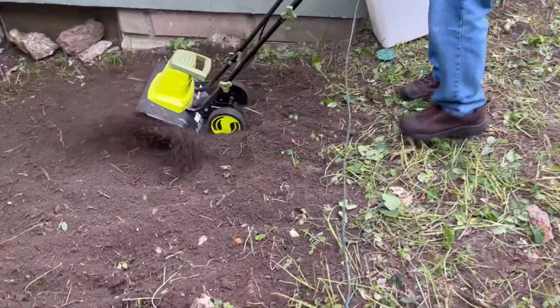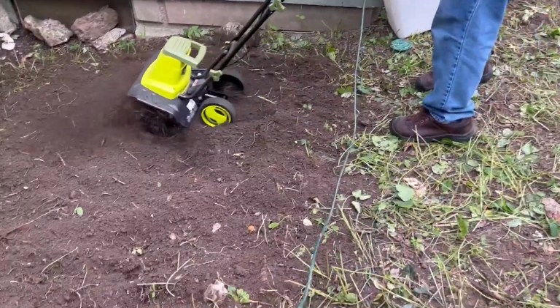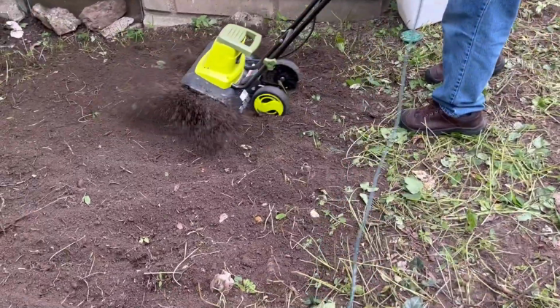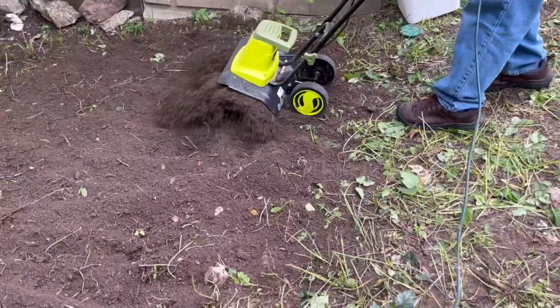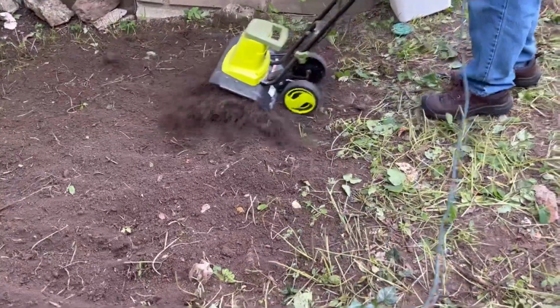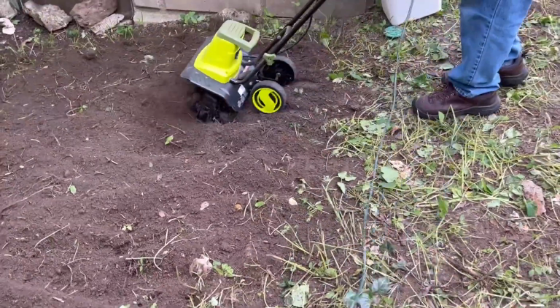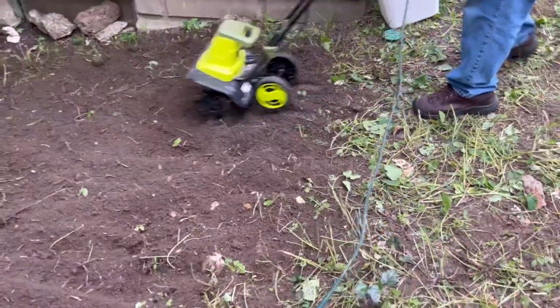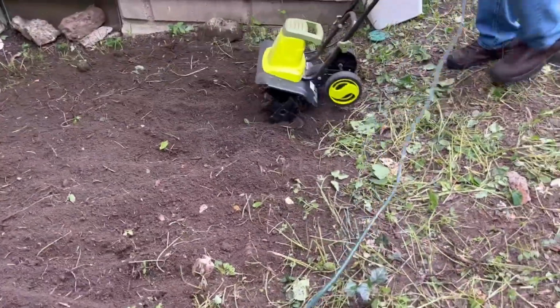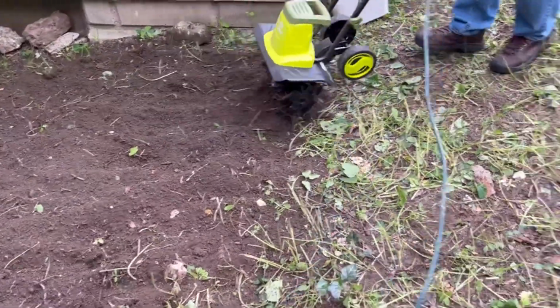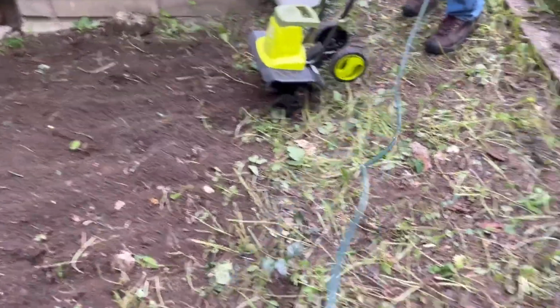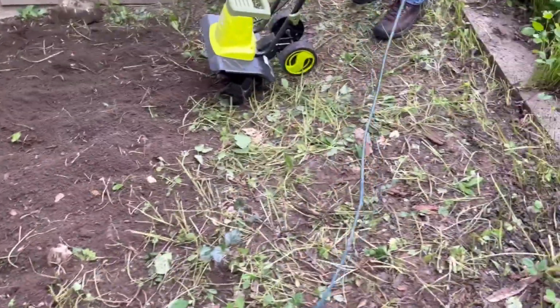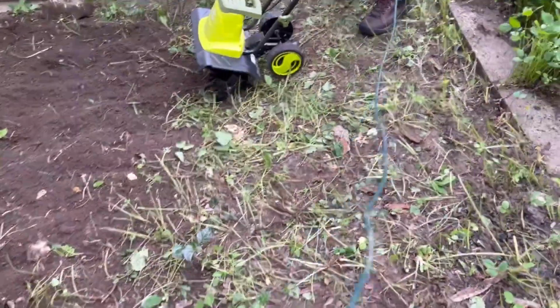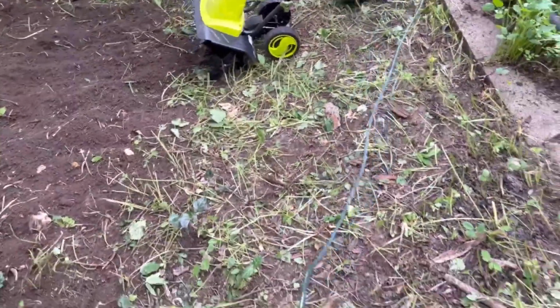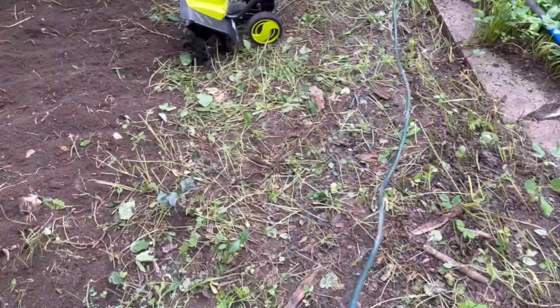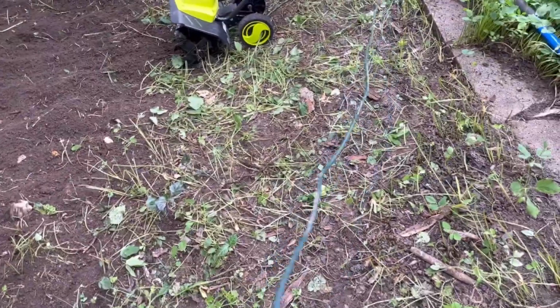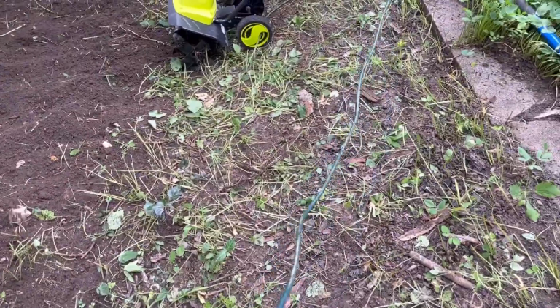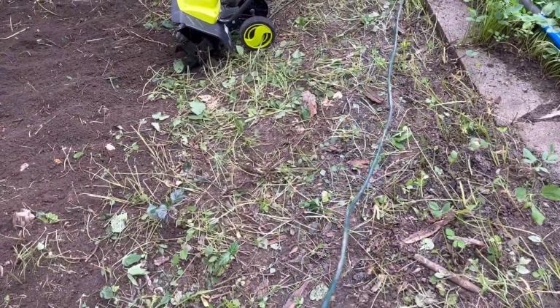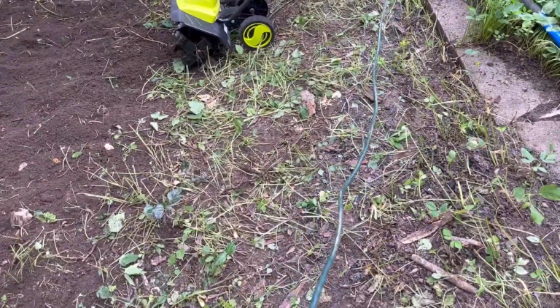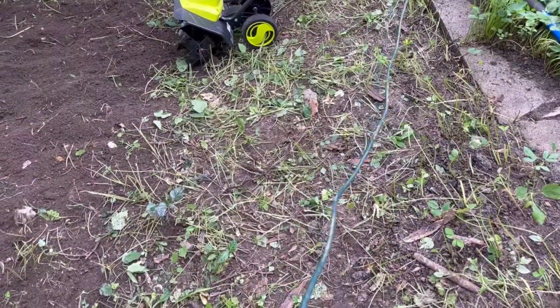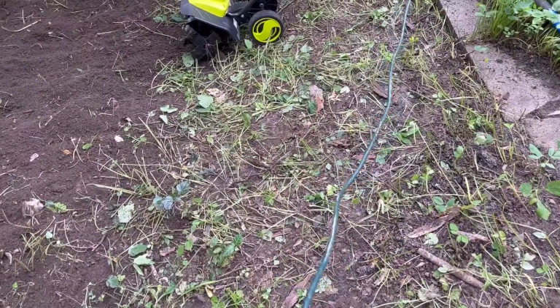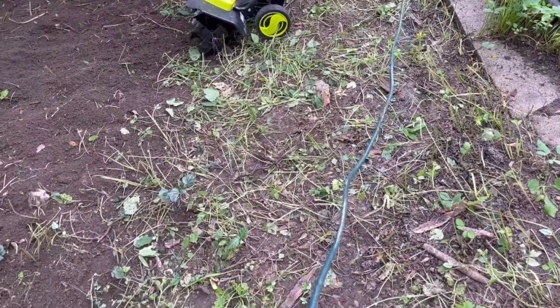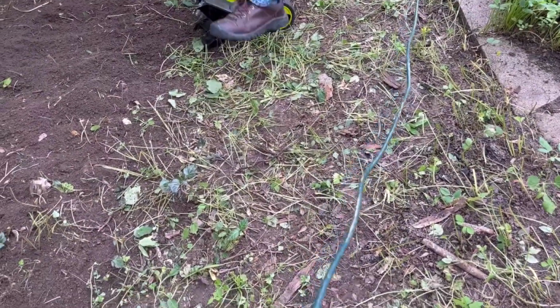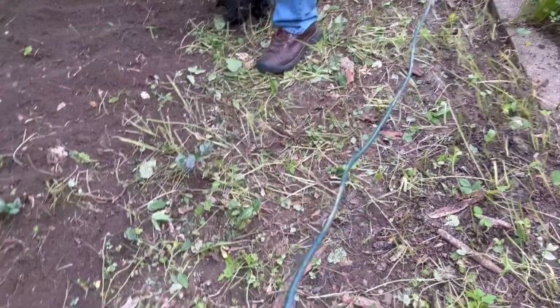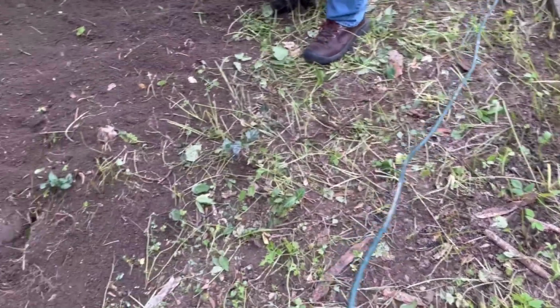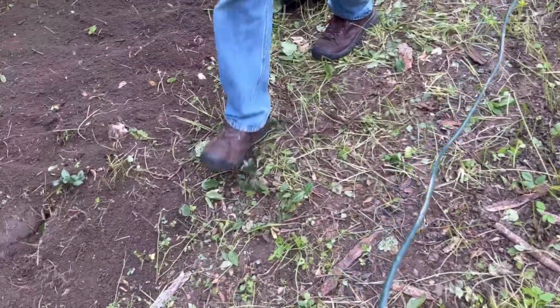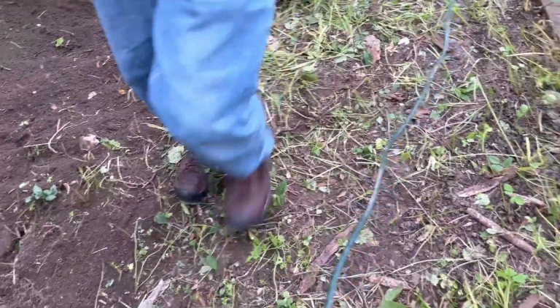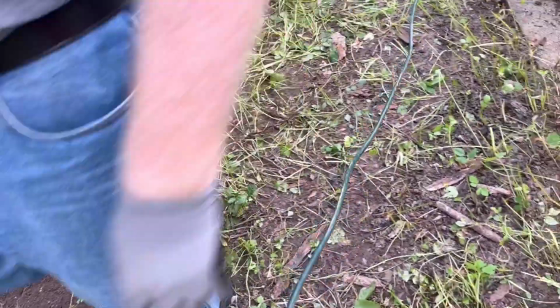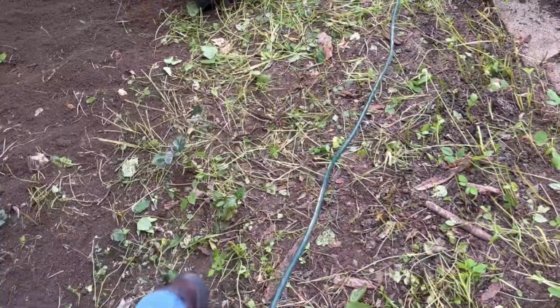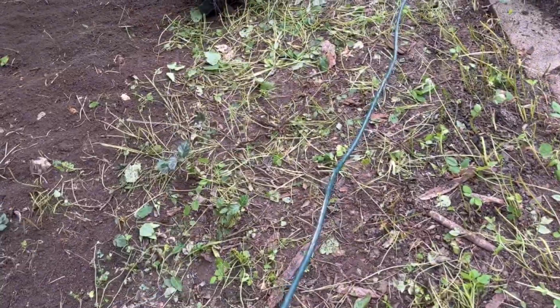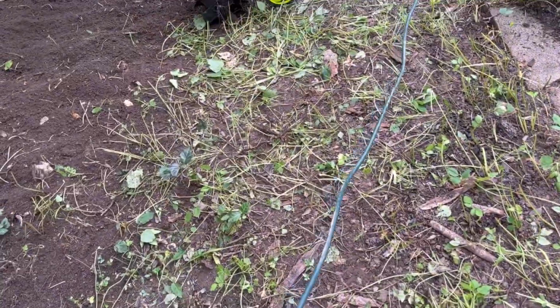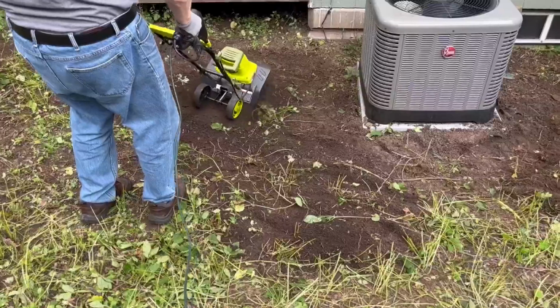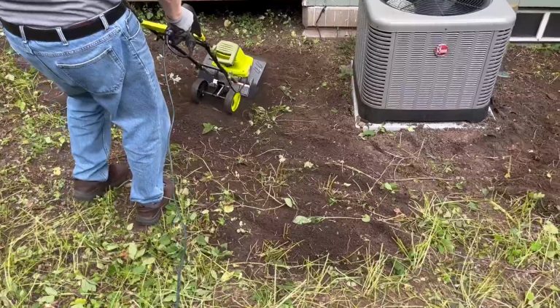We also used this for a project on my front garden as well and it did an excellent job in ripping through roots and weeds, and I've barely had any weeds grow back.